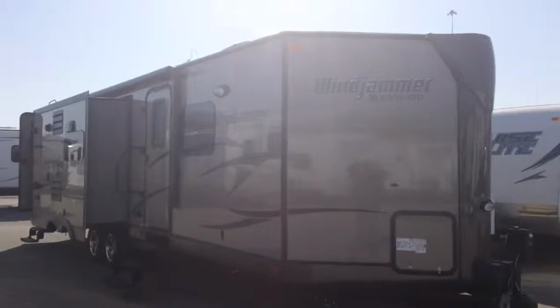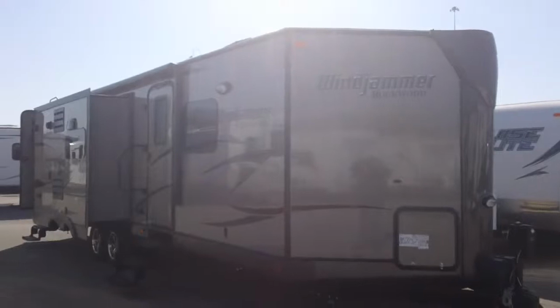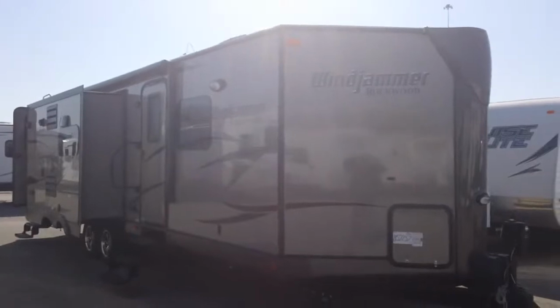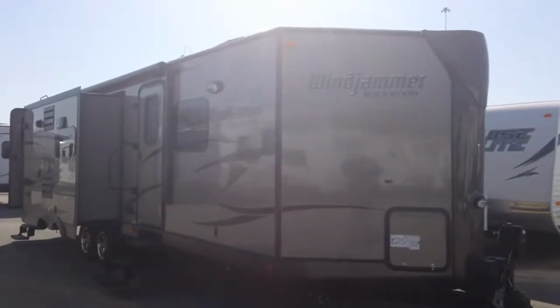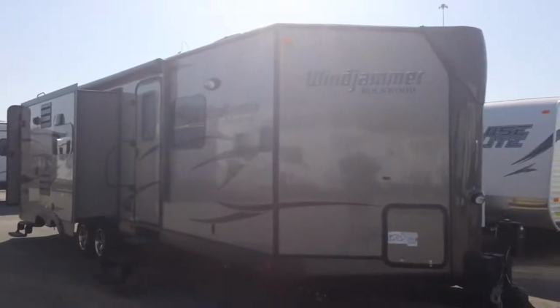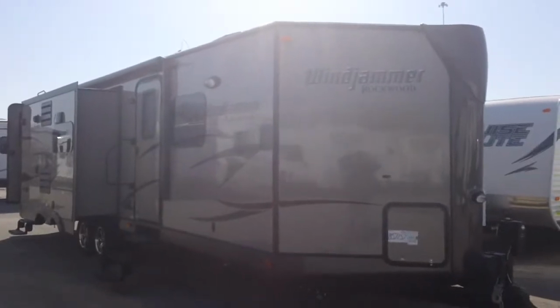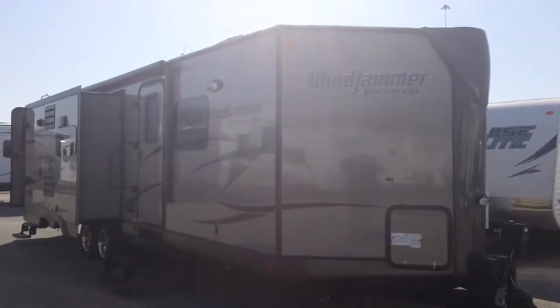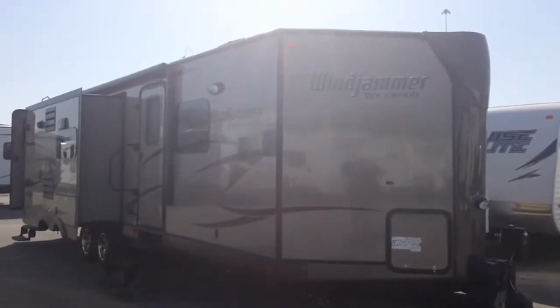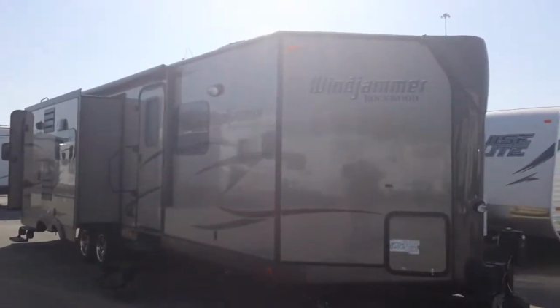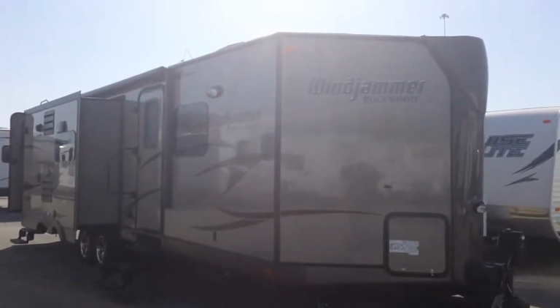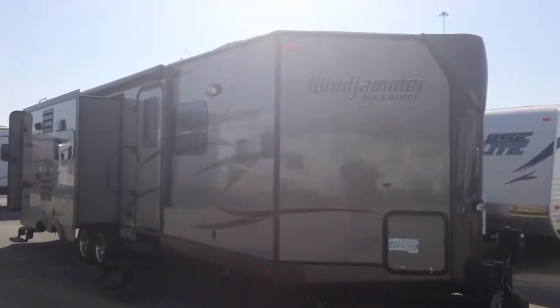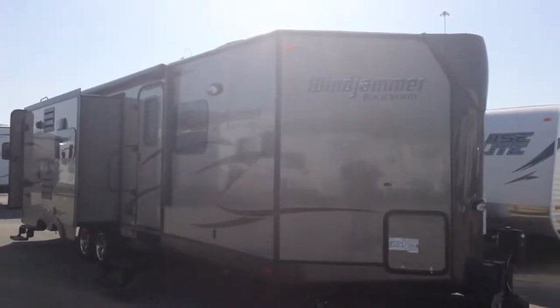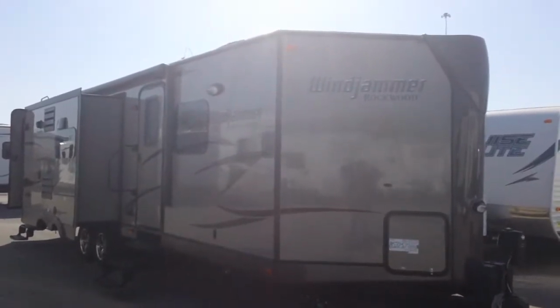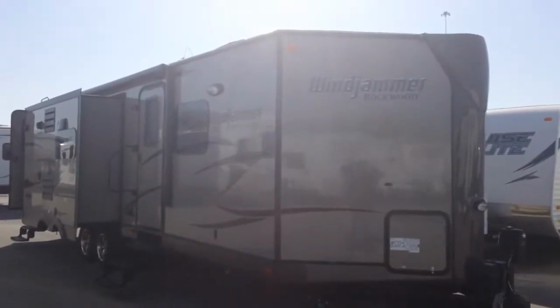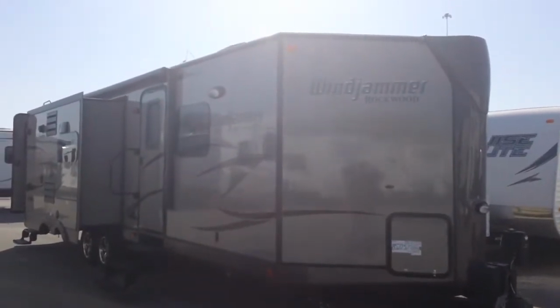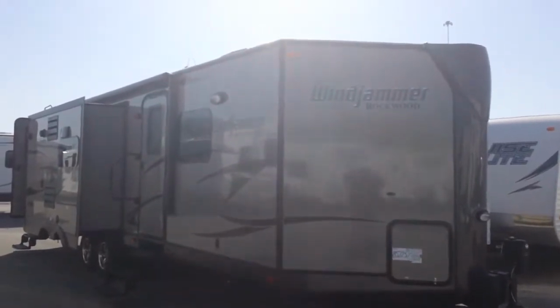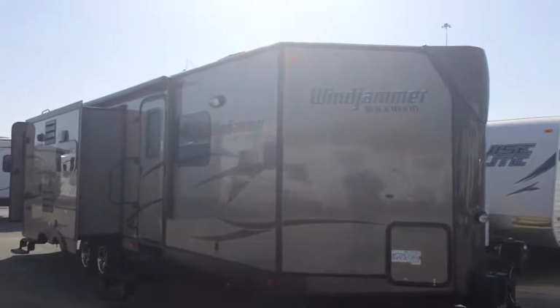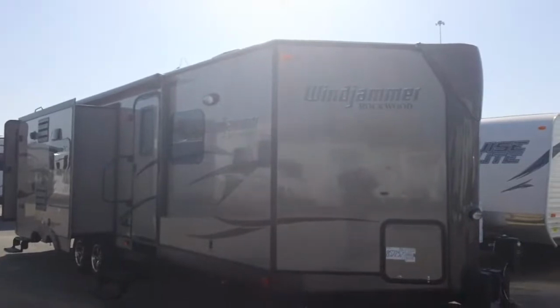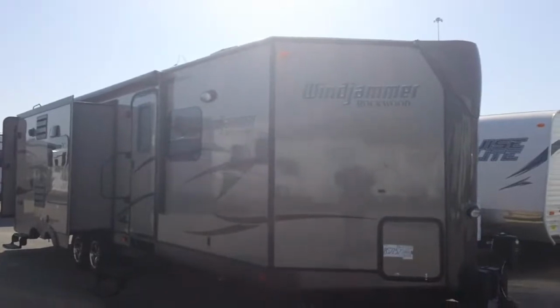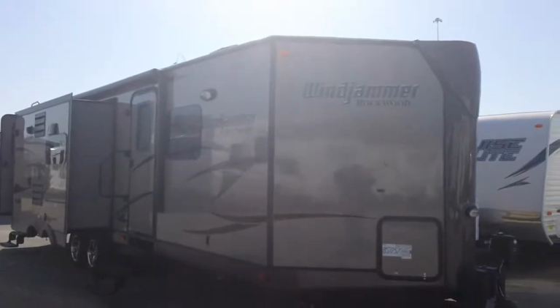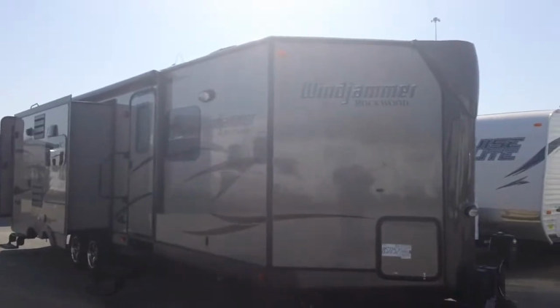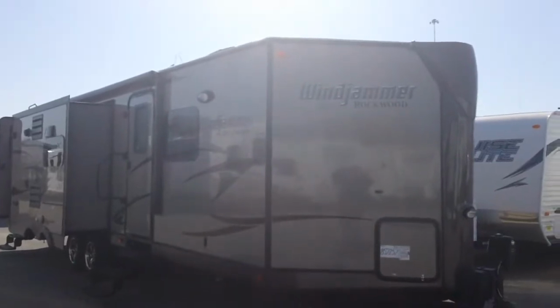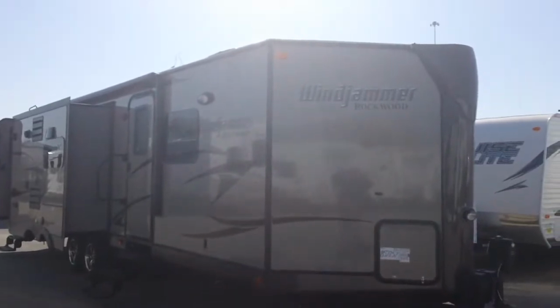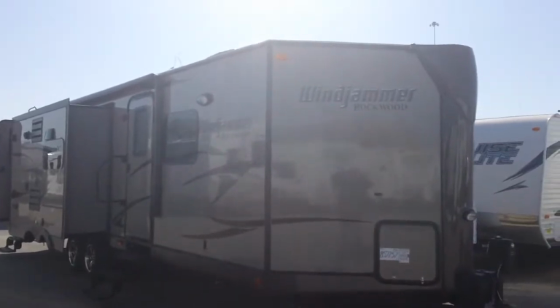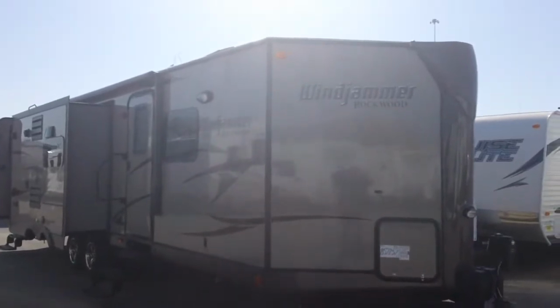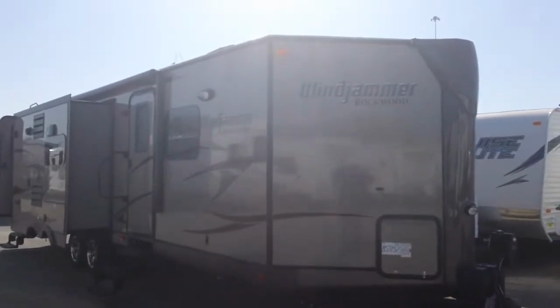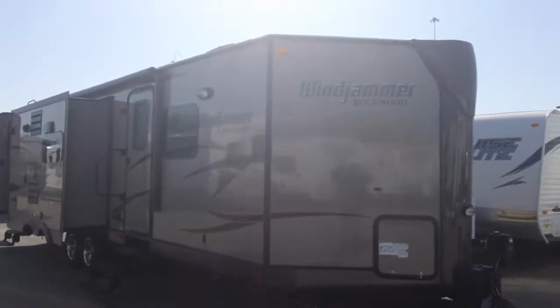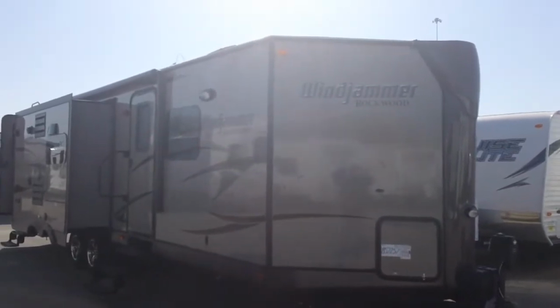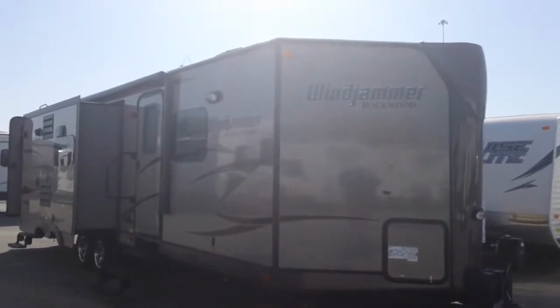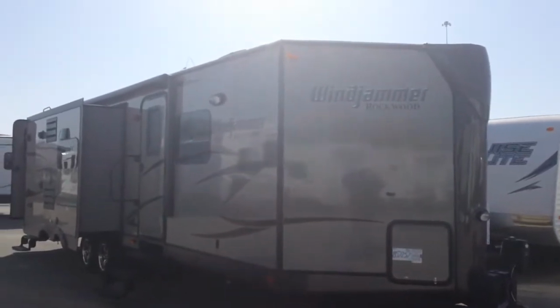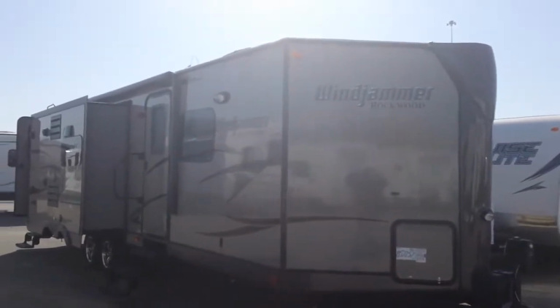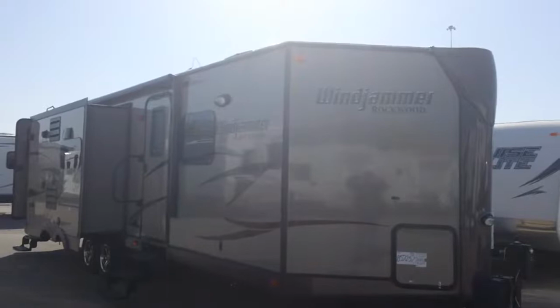Todd Rutherford here at Lewis RV Center, 405-232-1800. I've got a Windjammer by Rockwood. This is a 3025W.